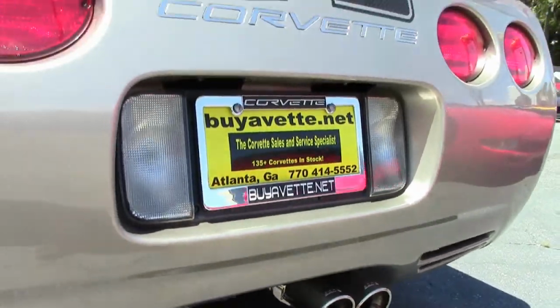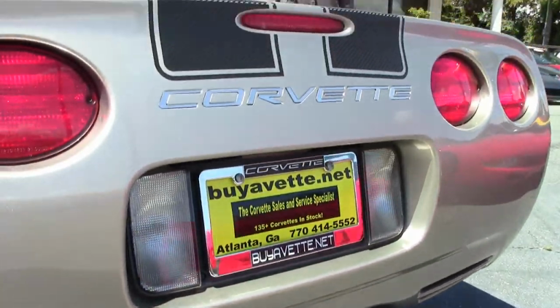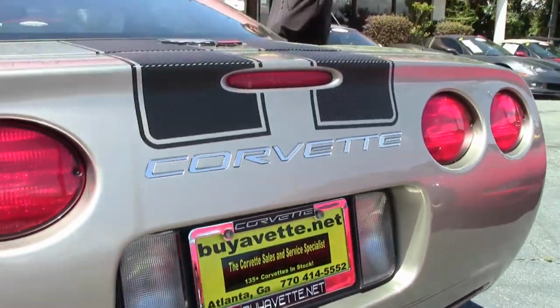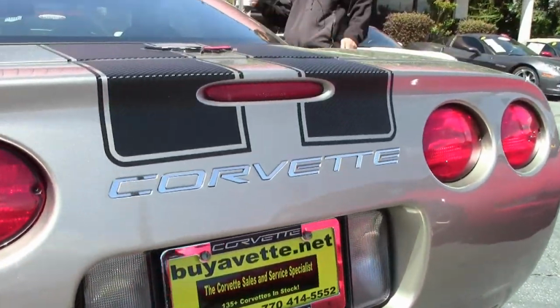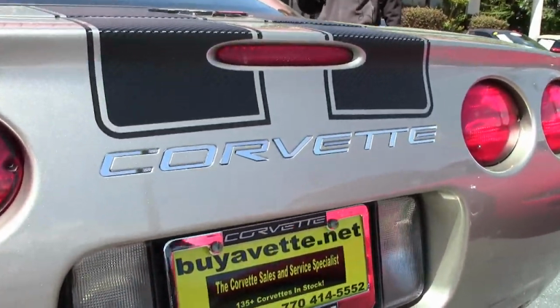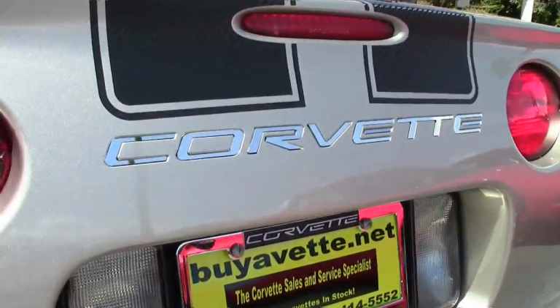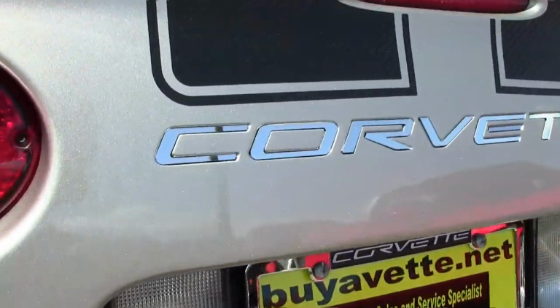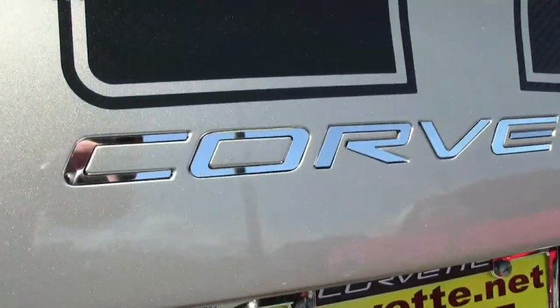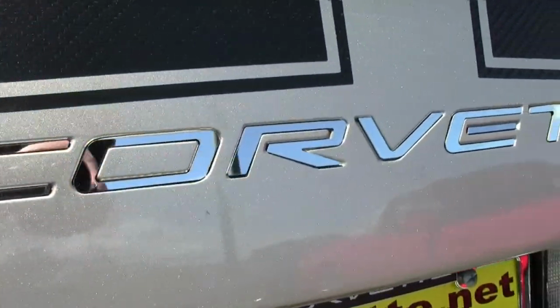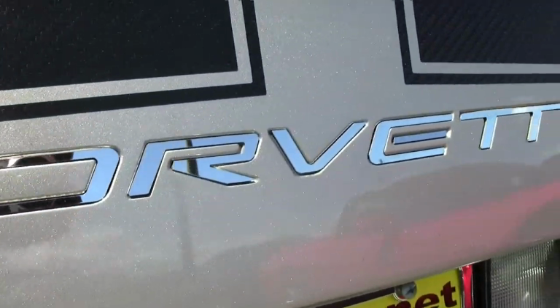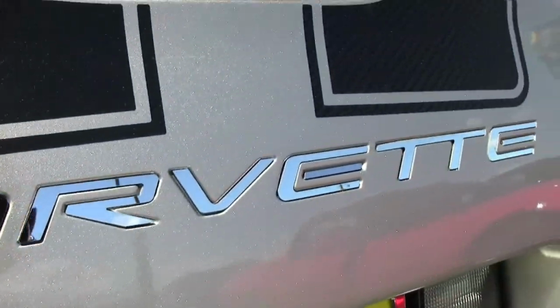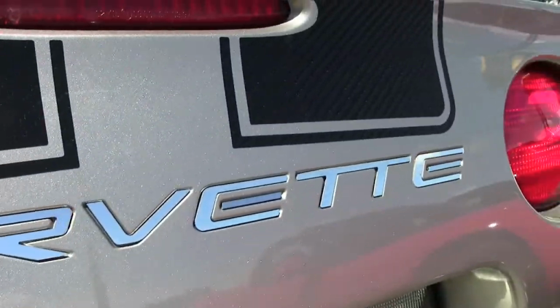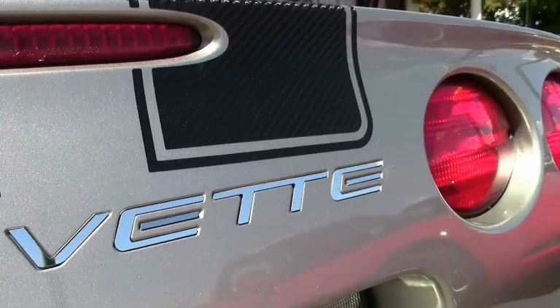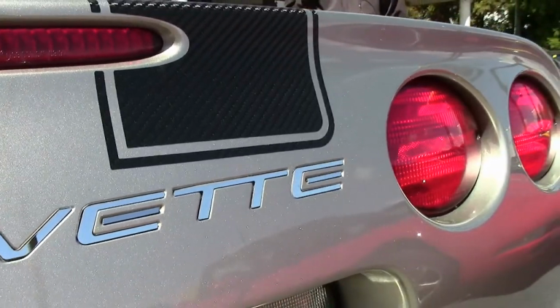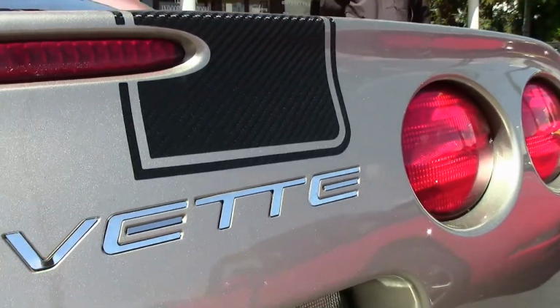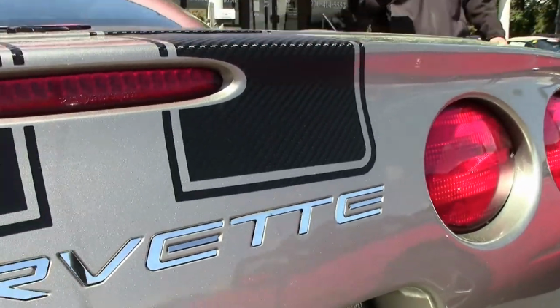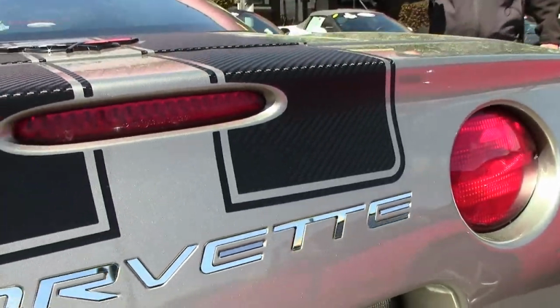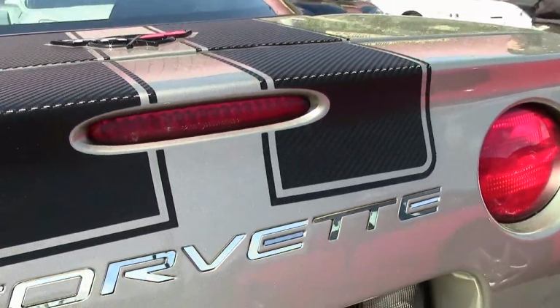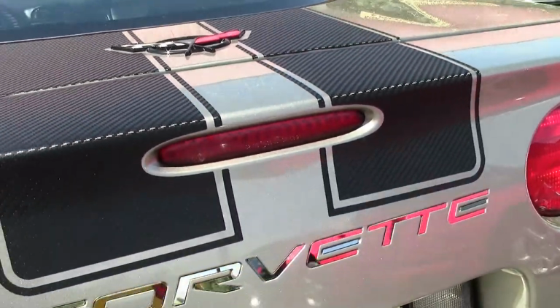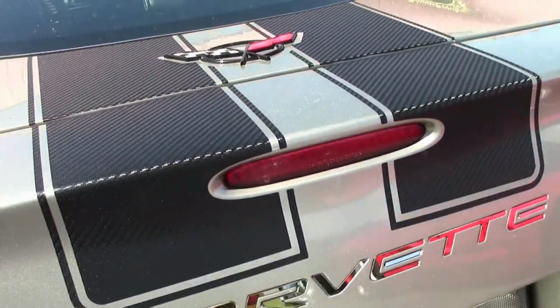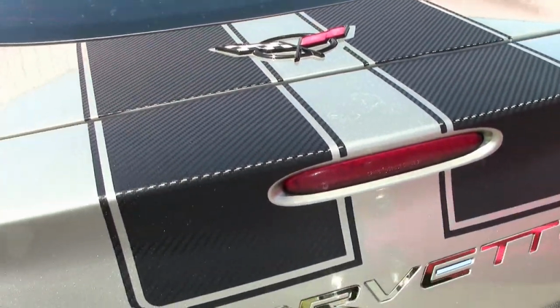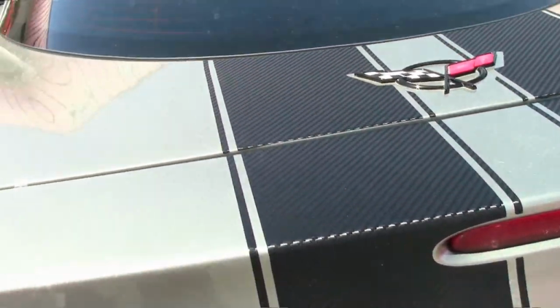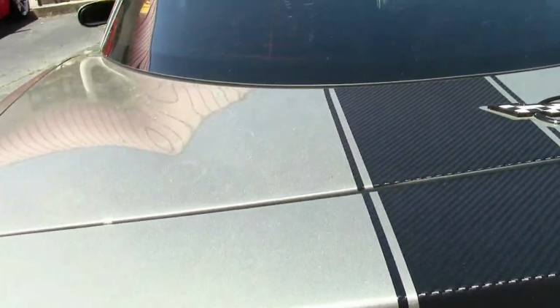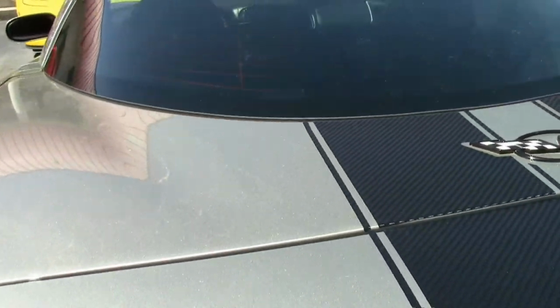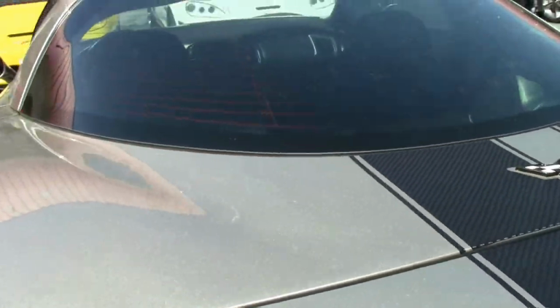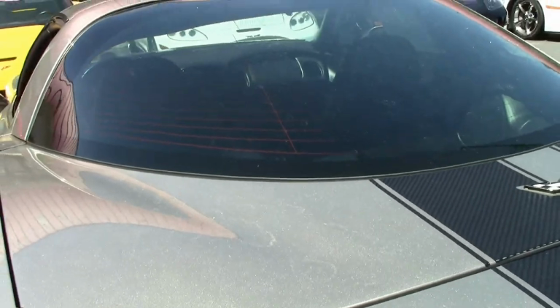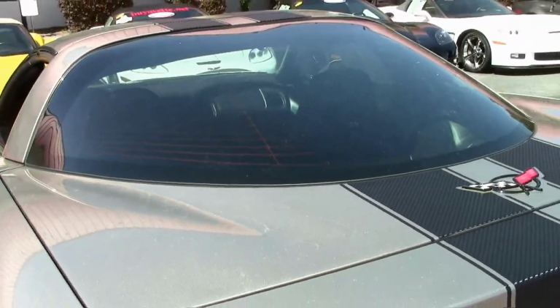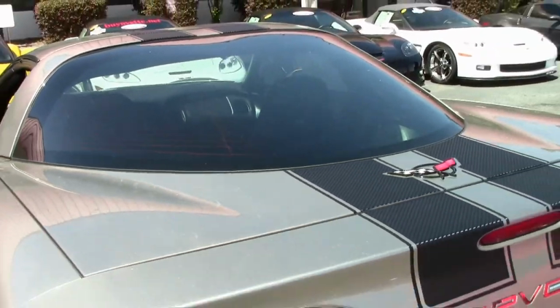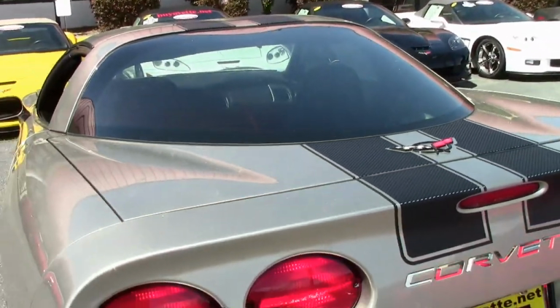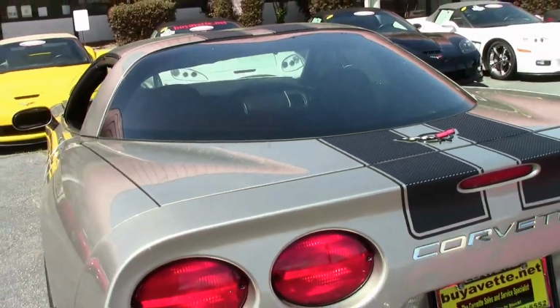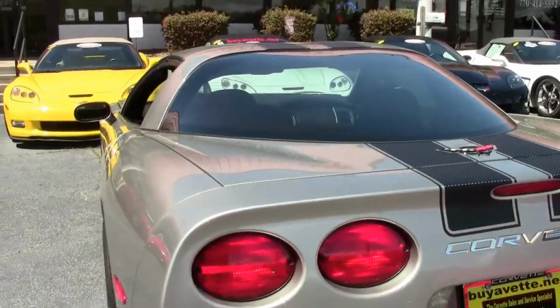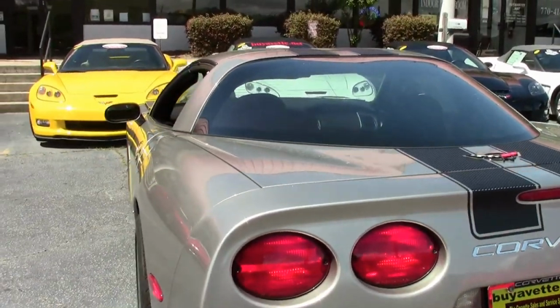The car comes with a free two-year warranty, good anywhere in America. Call me for details: 404-944-7300 or email me, David at Buy-A-Vette.net.